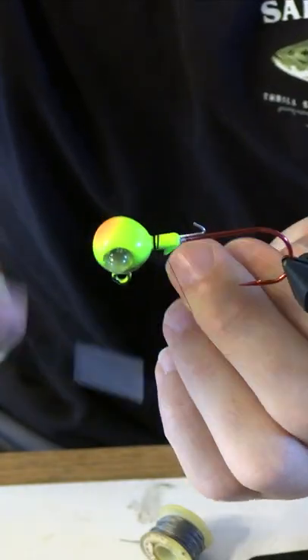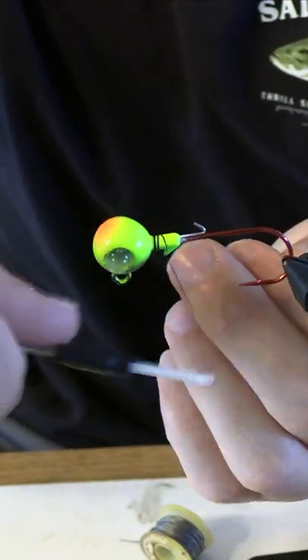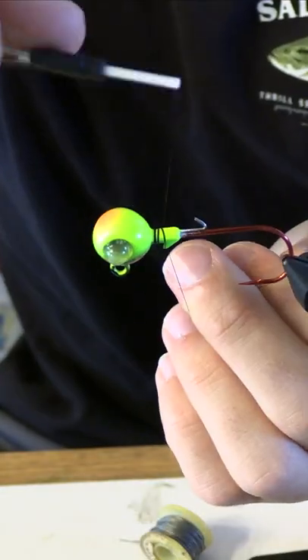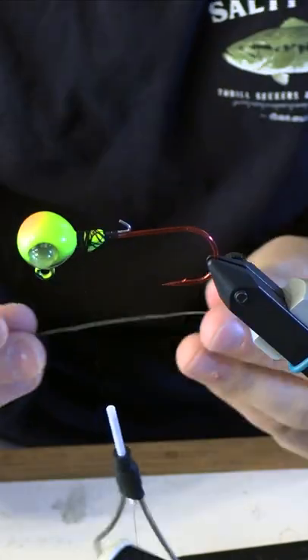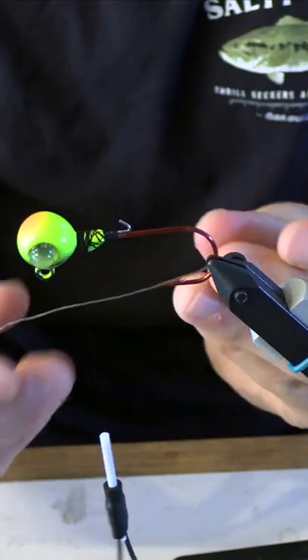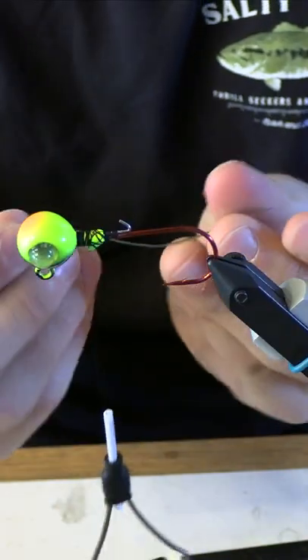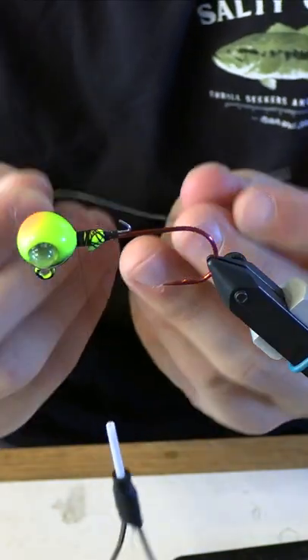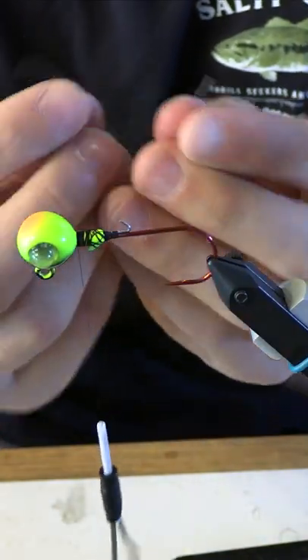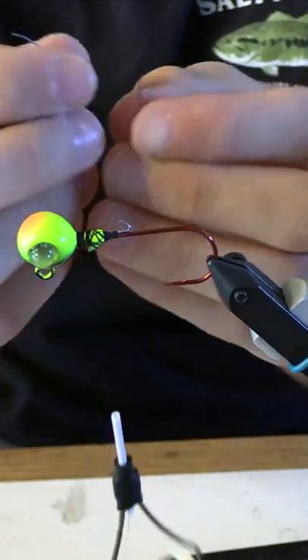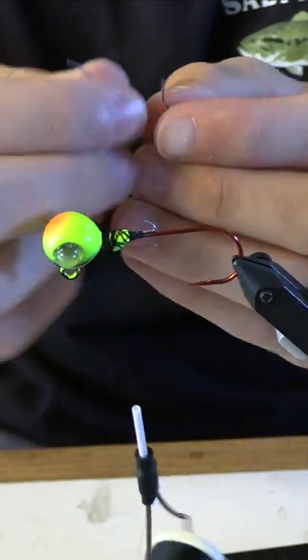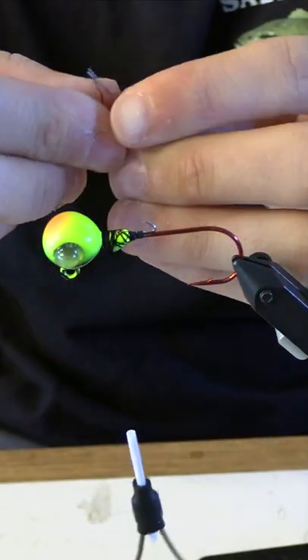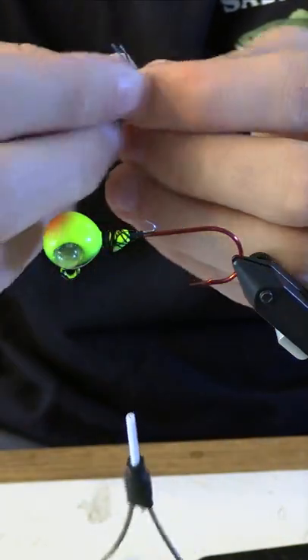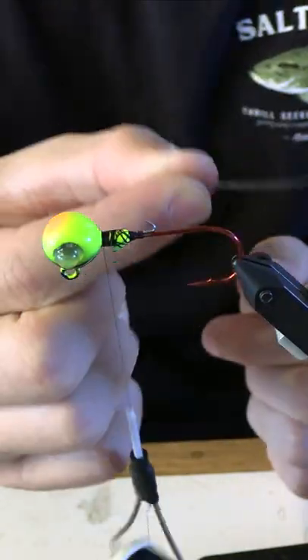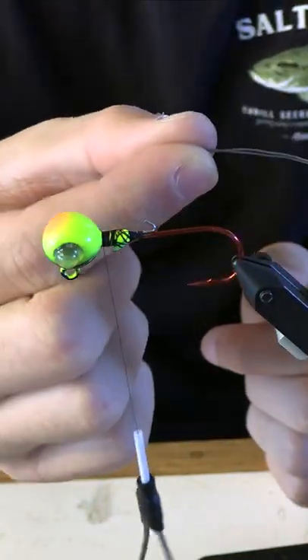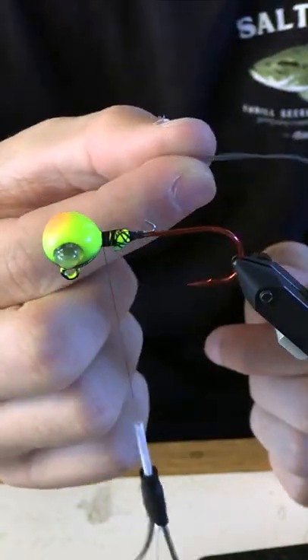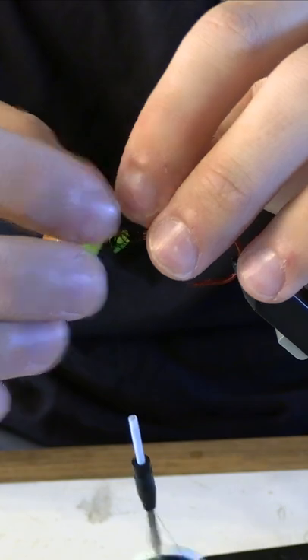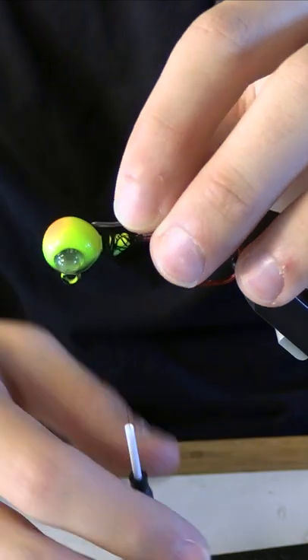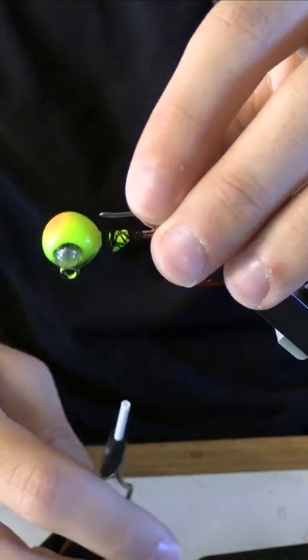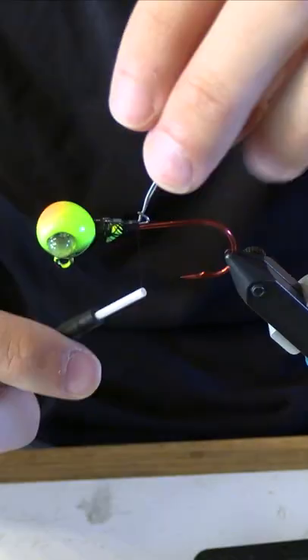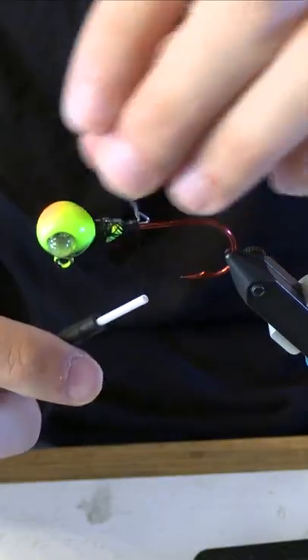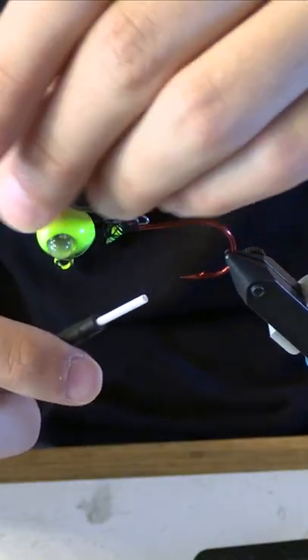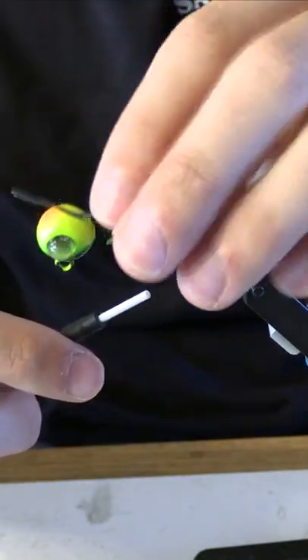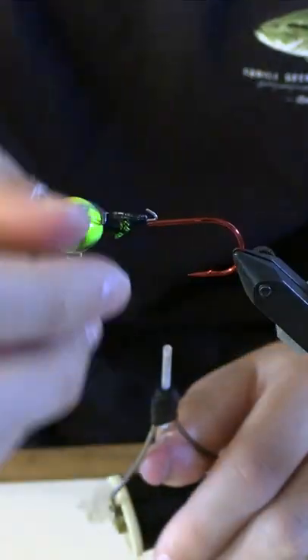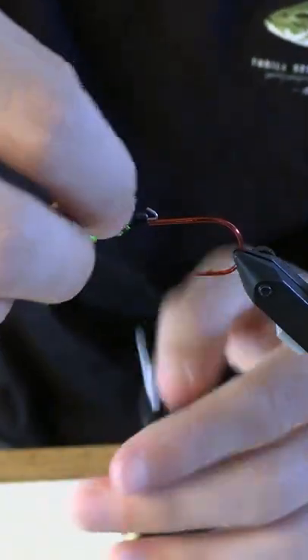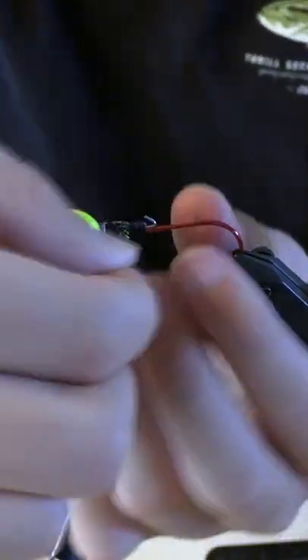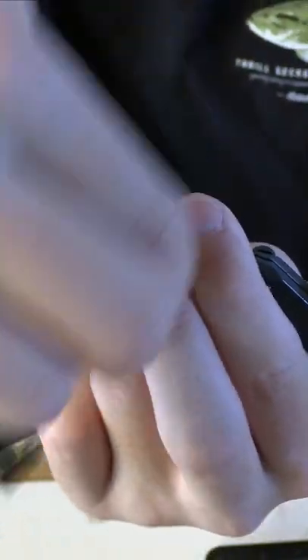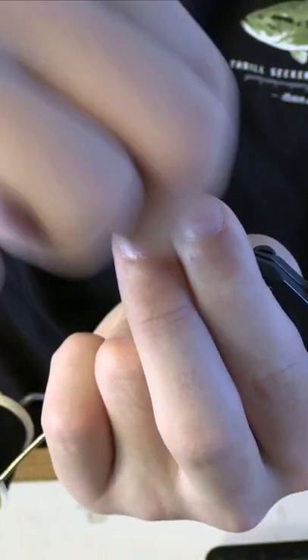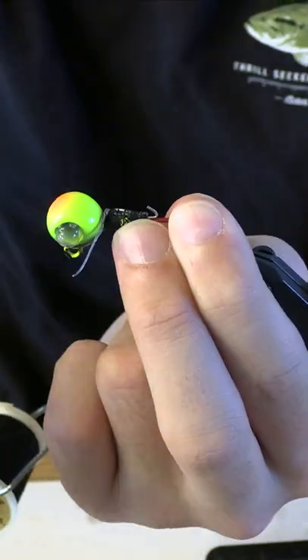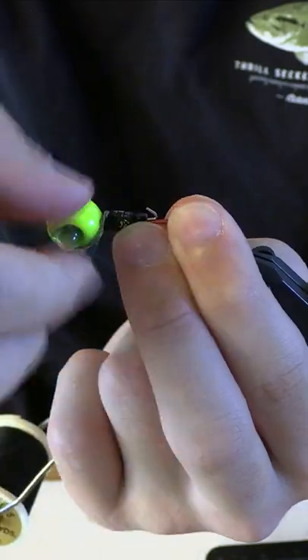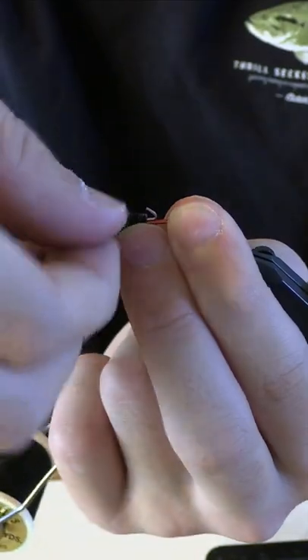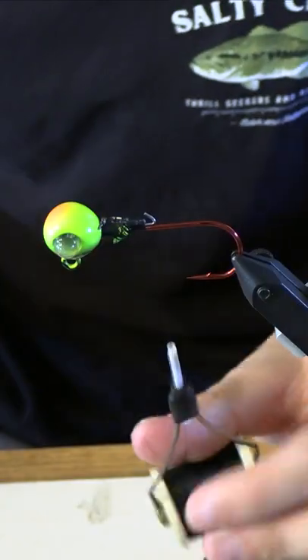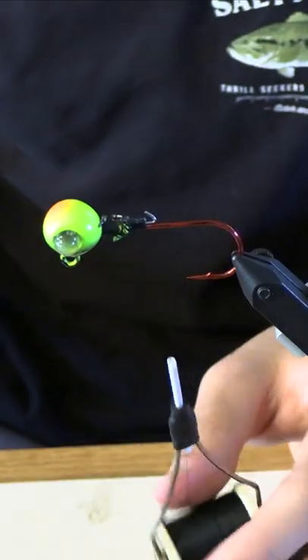First thing you're gonna do is just wrap your thread around, and then you're gonna take just about that much of lead. What I like to do is fold it so that it's doubled up, tie that in, and then fold that over. Next you're just gonna break your wire off at the tag ends.